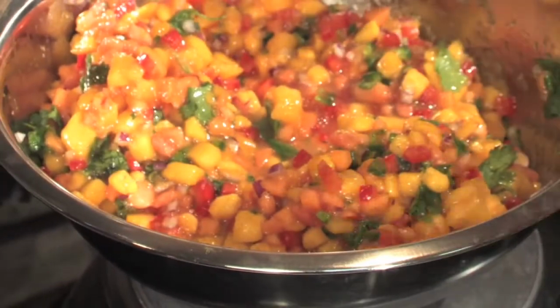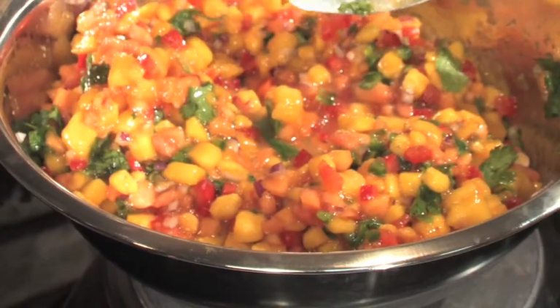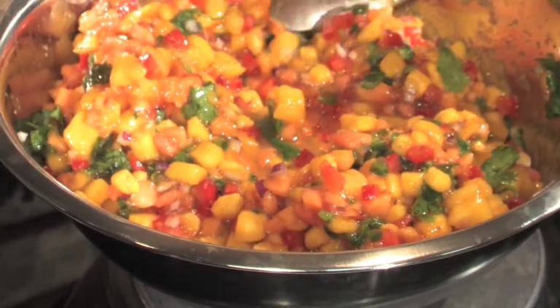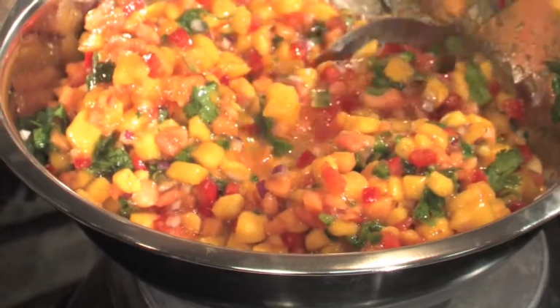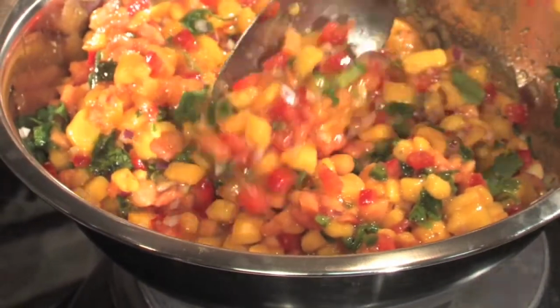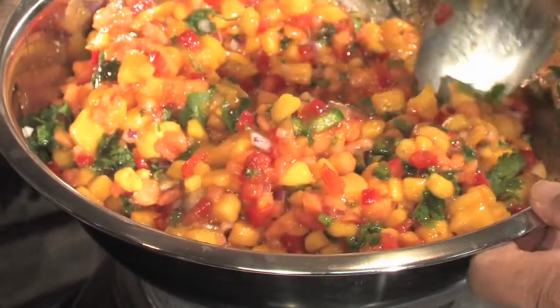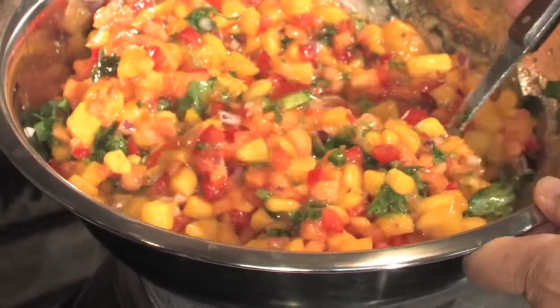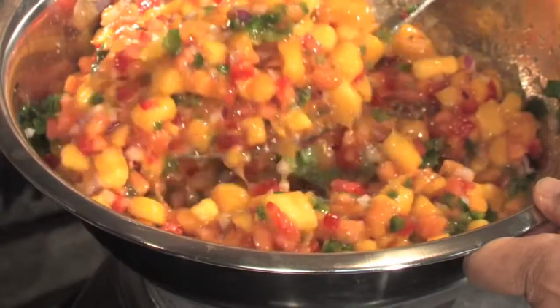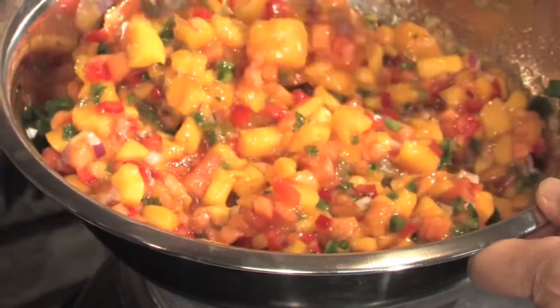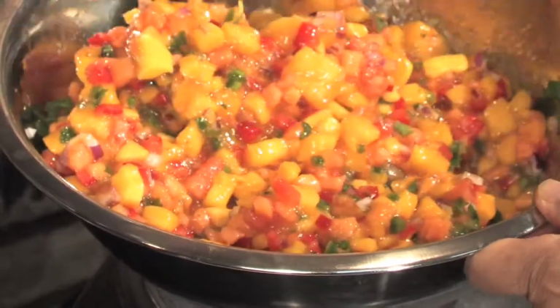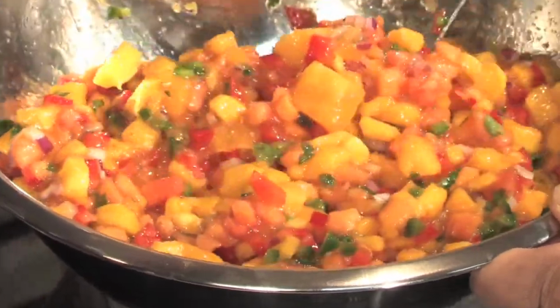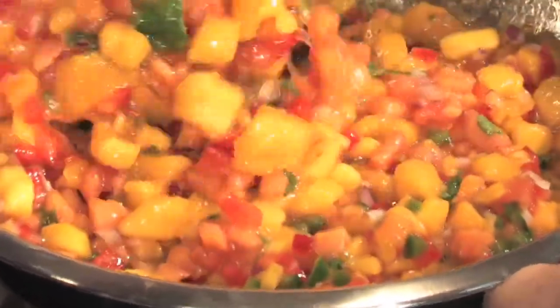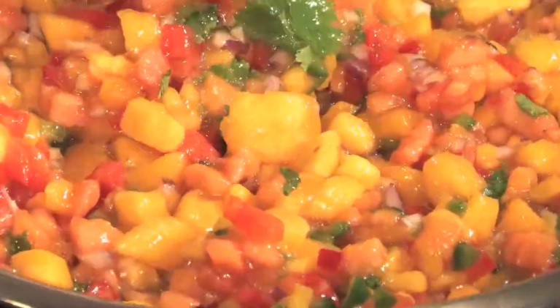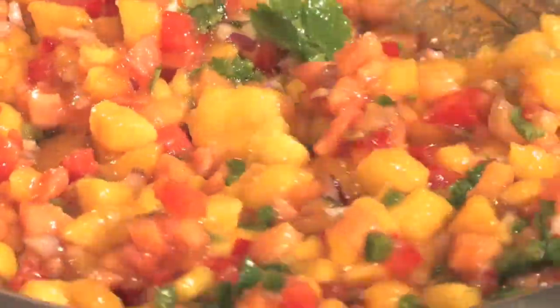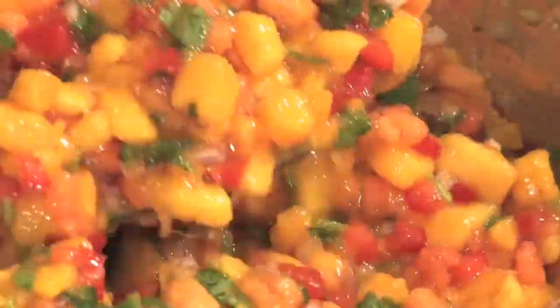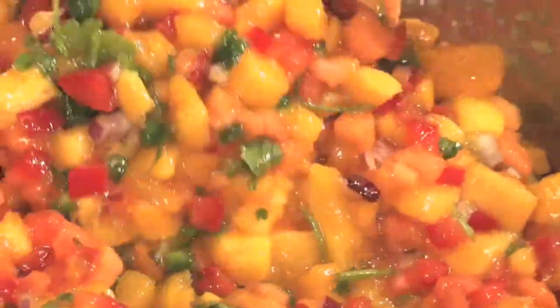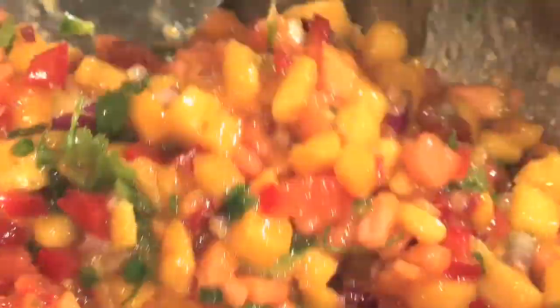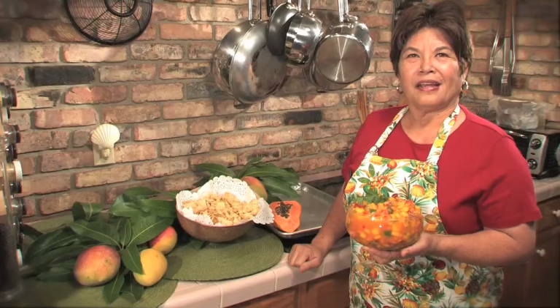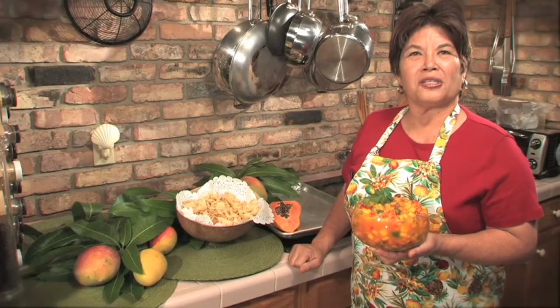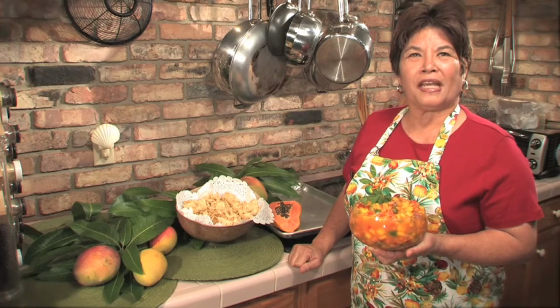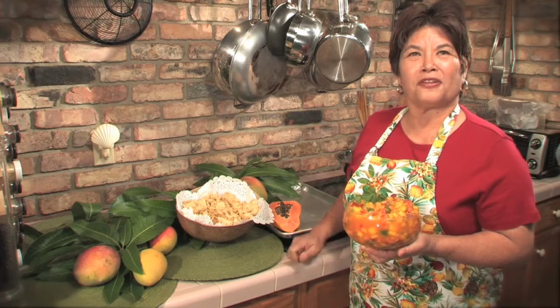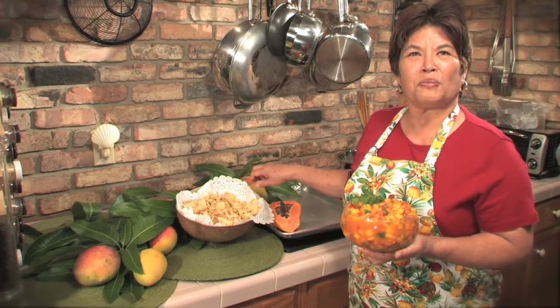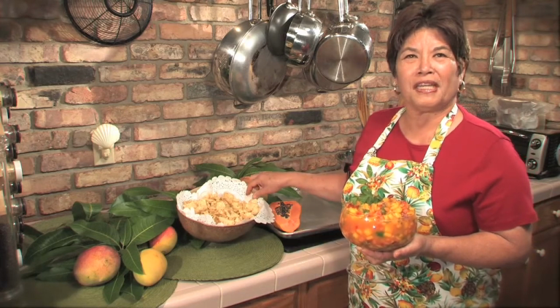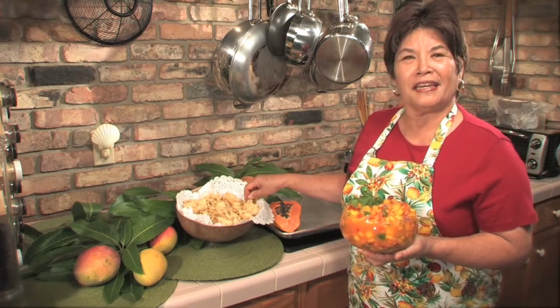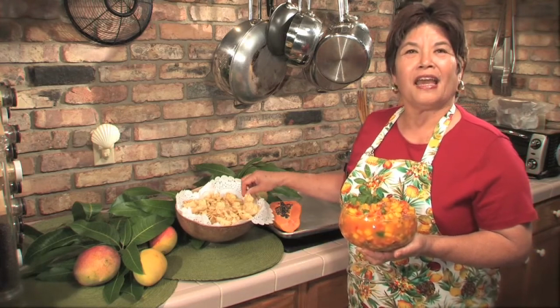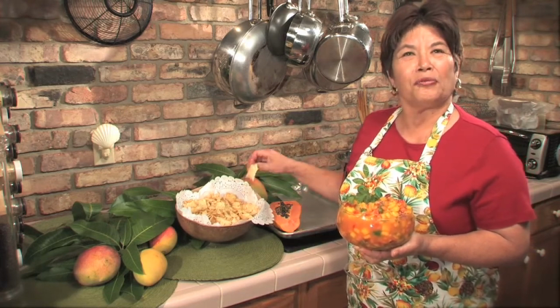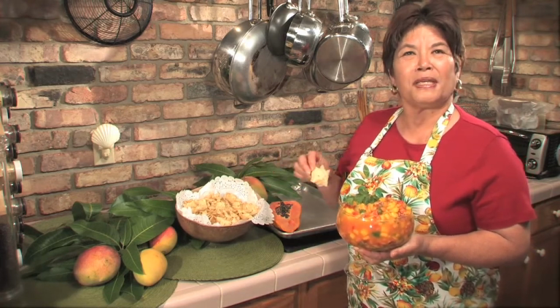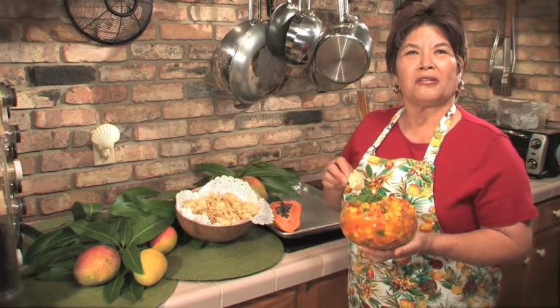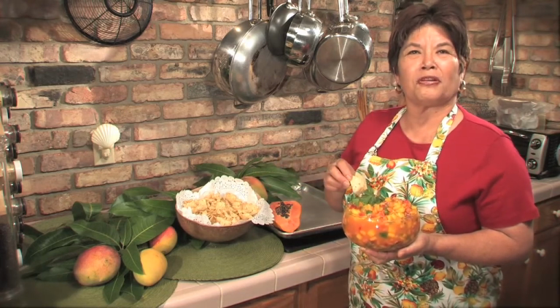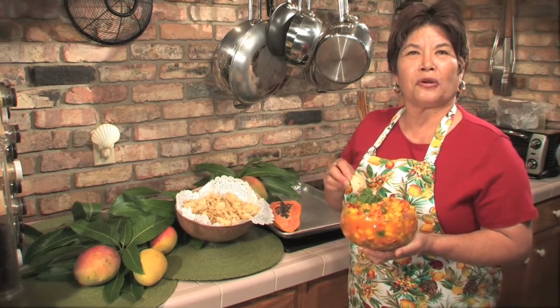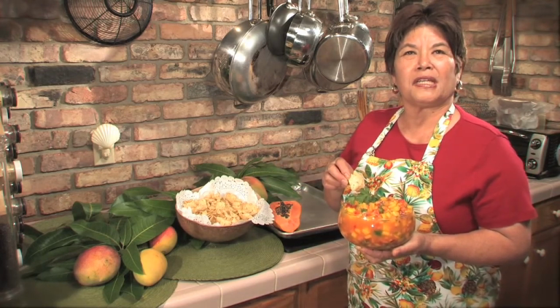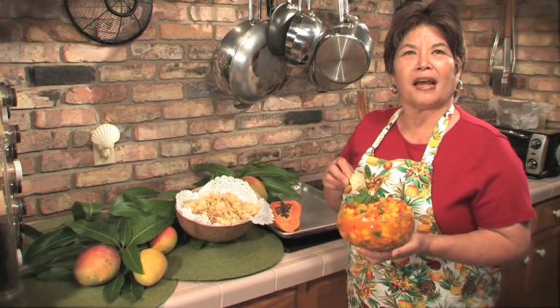Now stir it up until it all blends together. Wow, look at that — it looks beautiful. Our salsa's ready. Now for some chips we can dig in. And for more recipes, go to tropicalfruitgrowers.com.